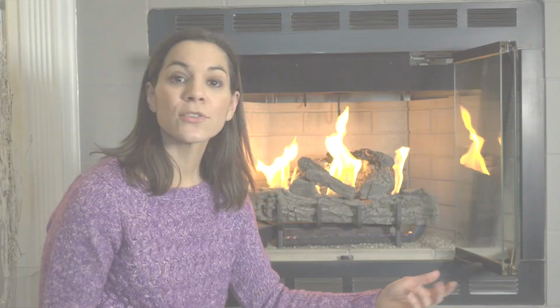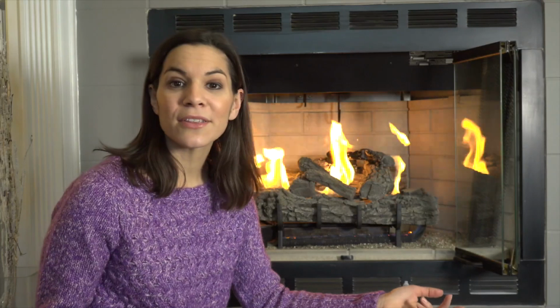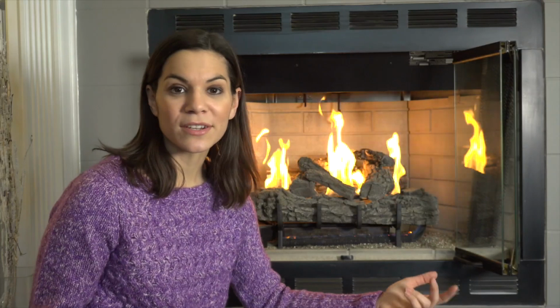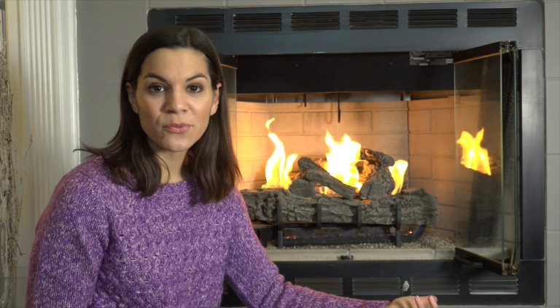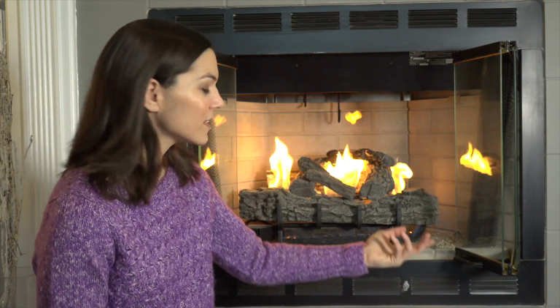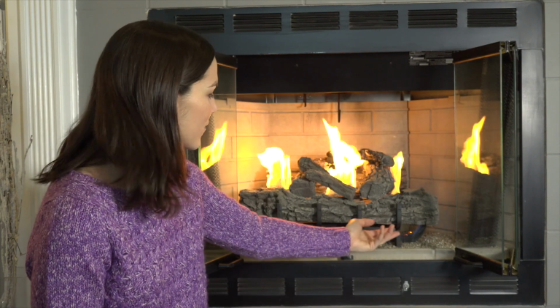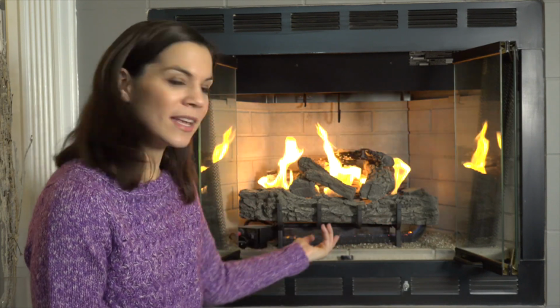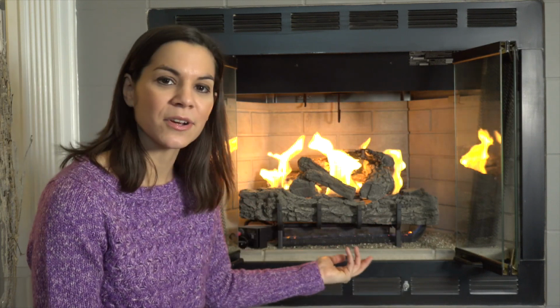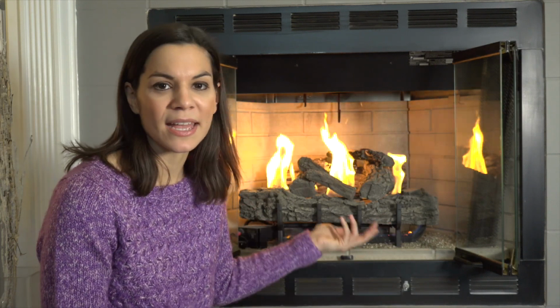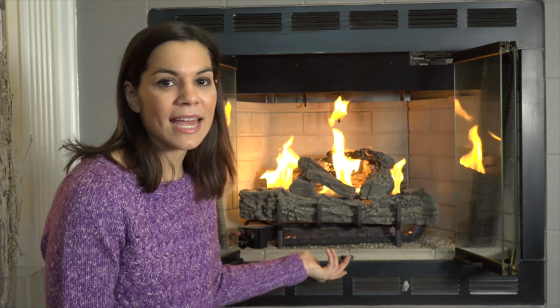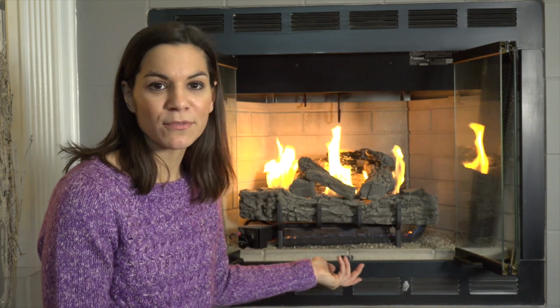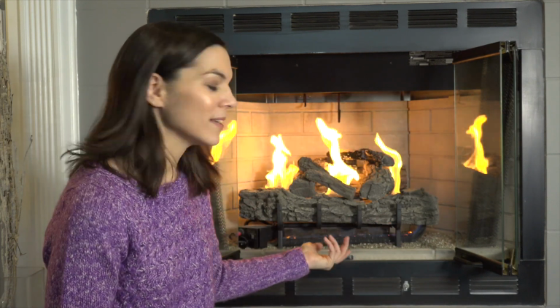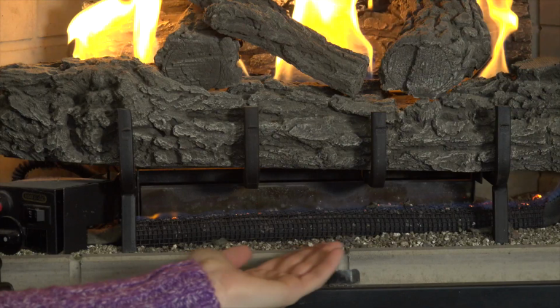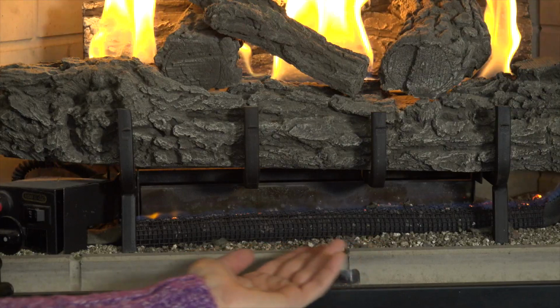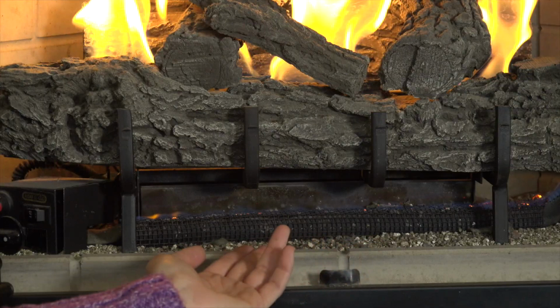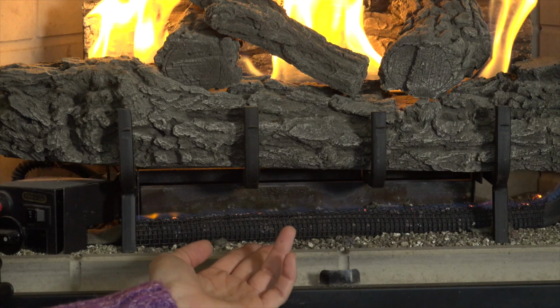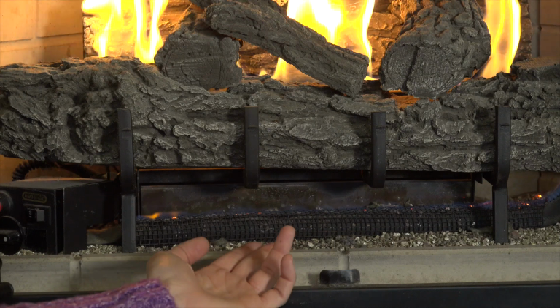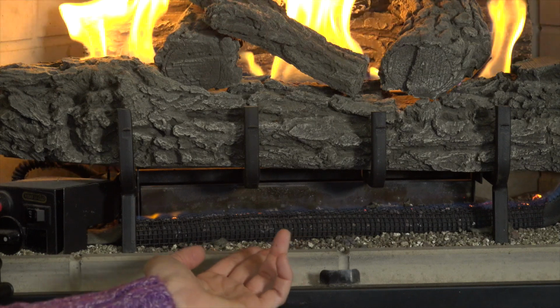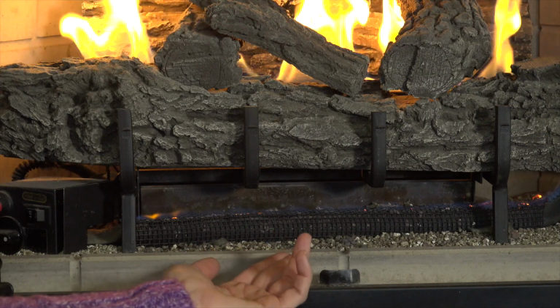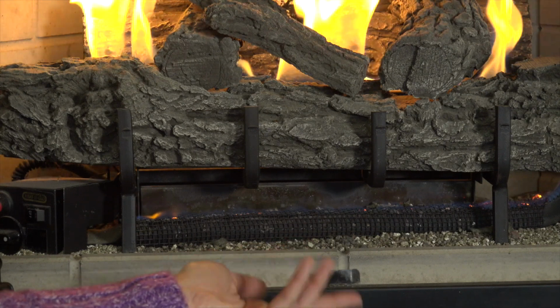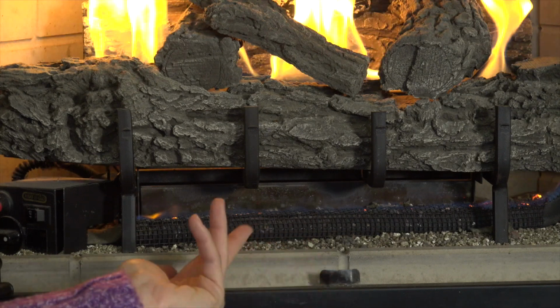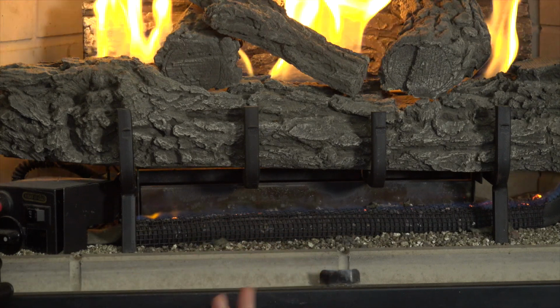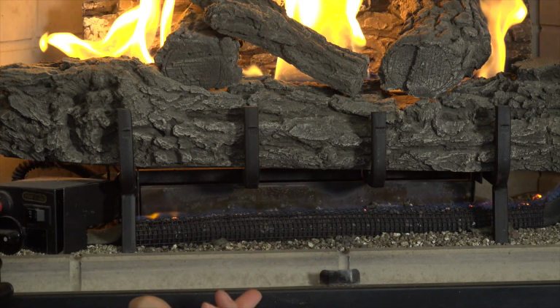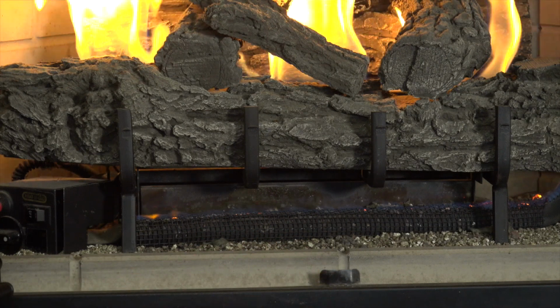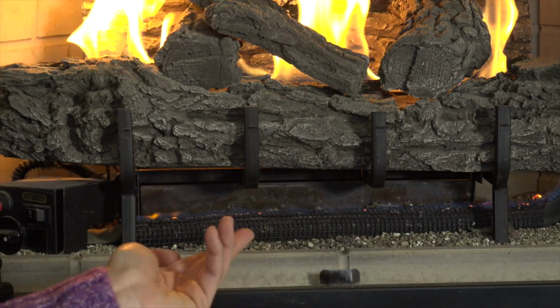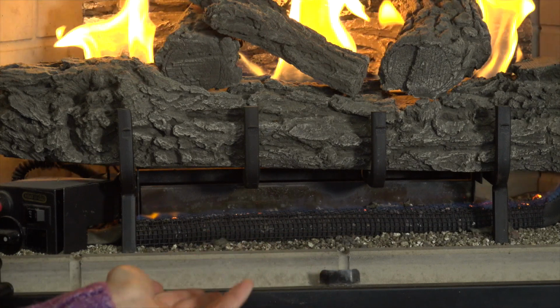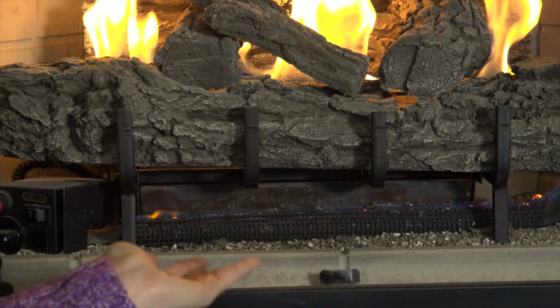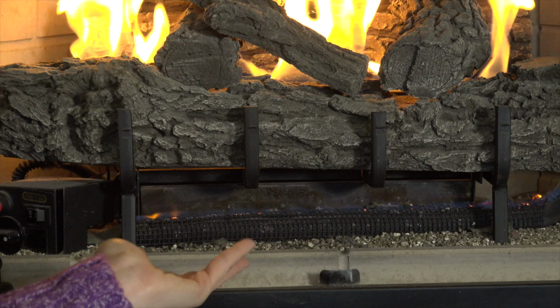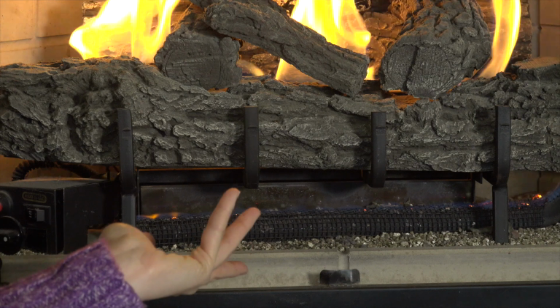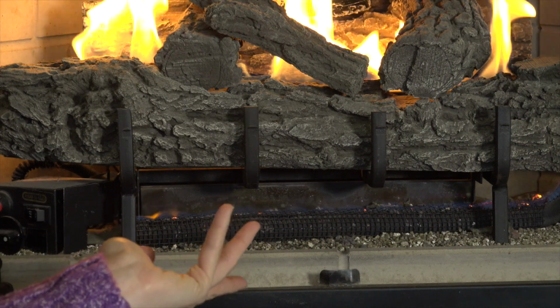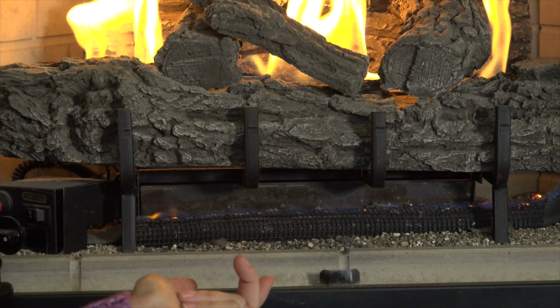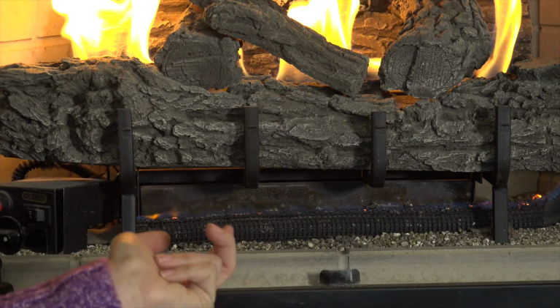So let's see how these work. You can see I have a grate here on my gas powered fireplace. I actually took all the embers off of it so you can see what it looks like — it really doesn't look like much. It doesn't look very natural and you don't really see much flames coming from it.